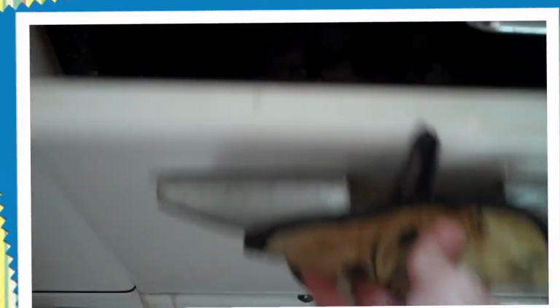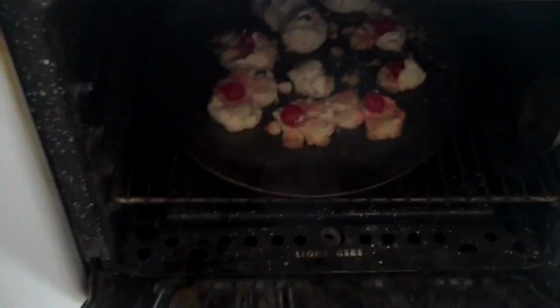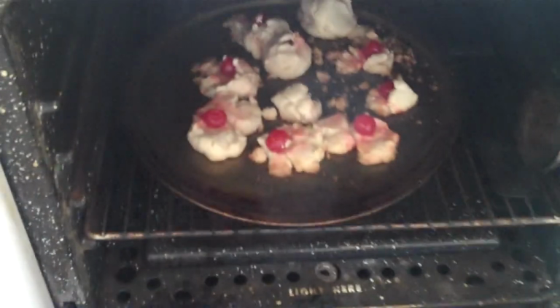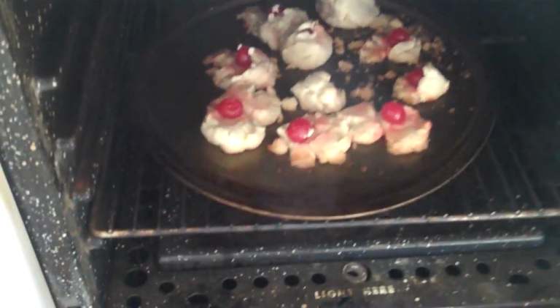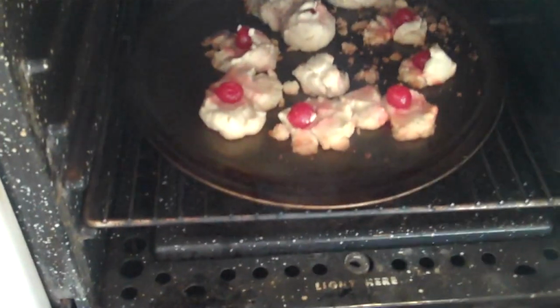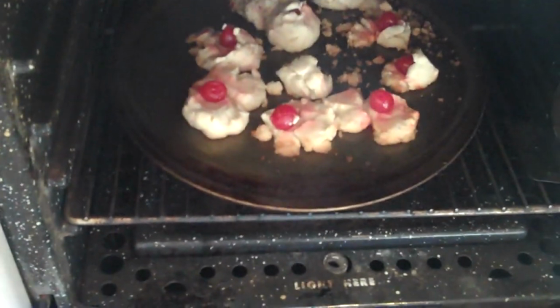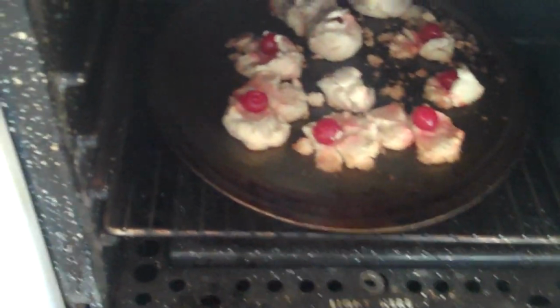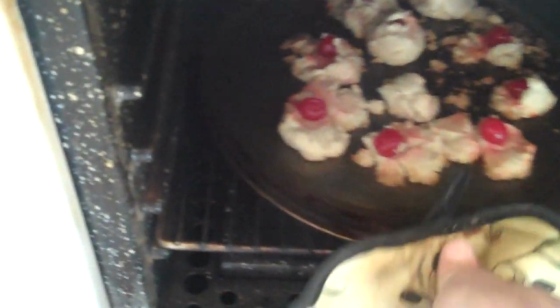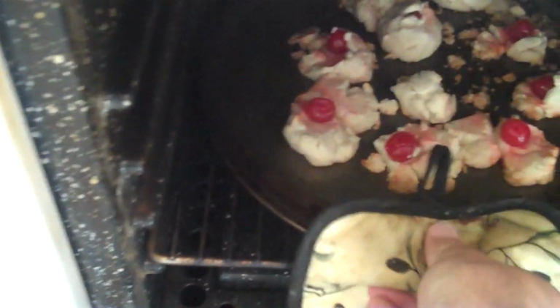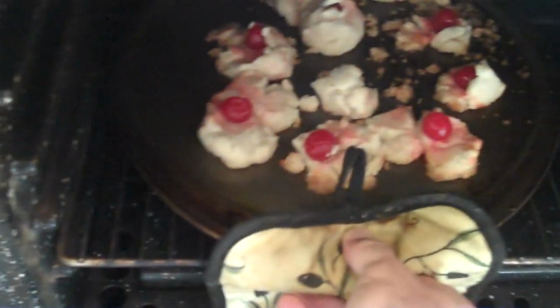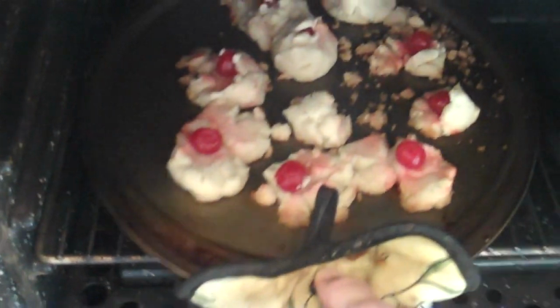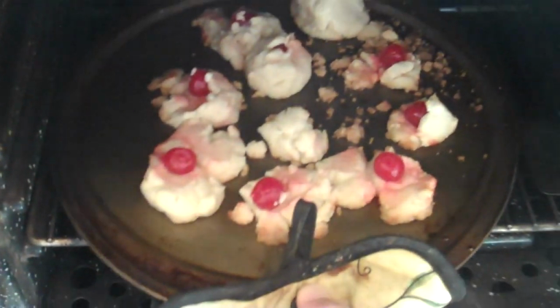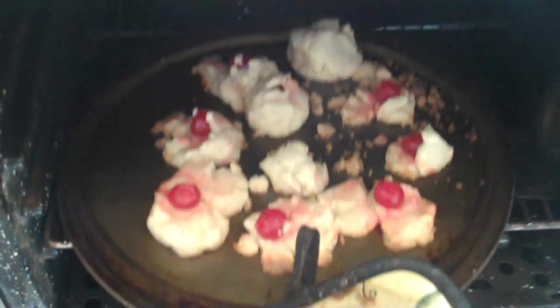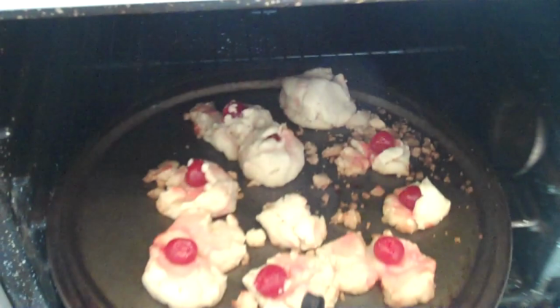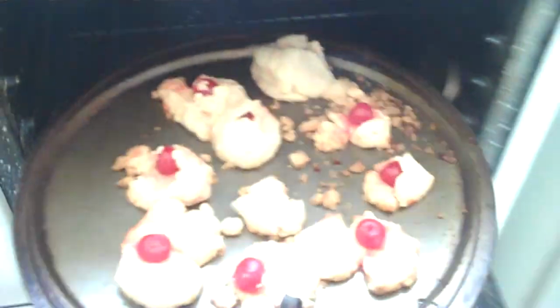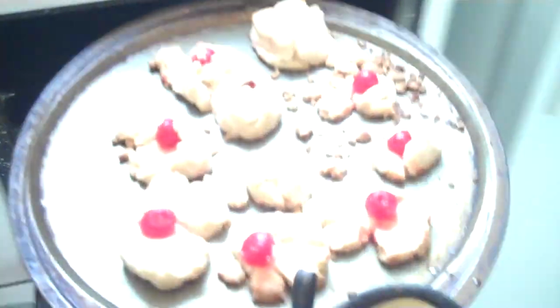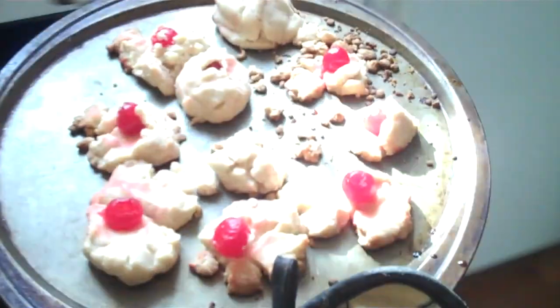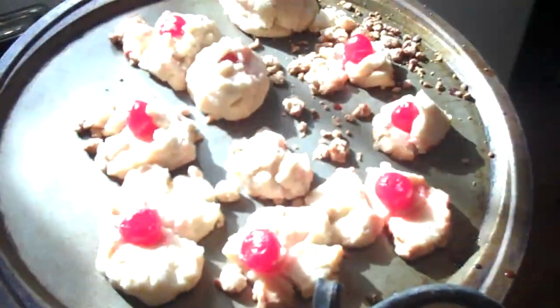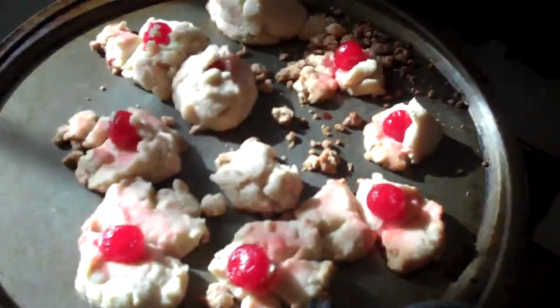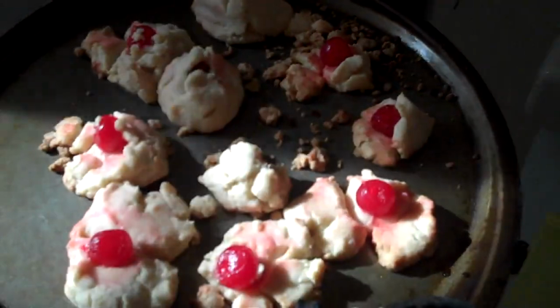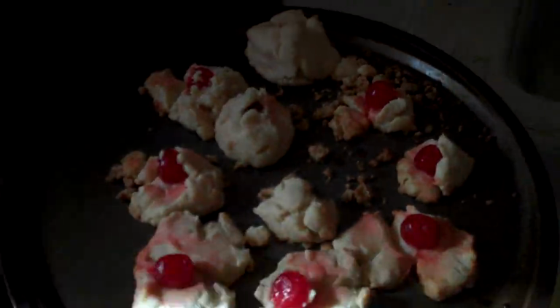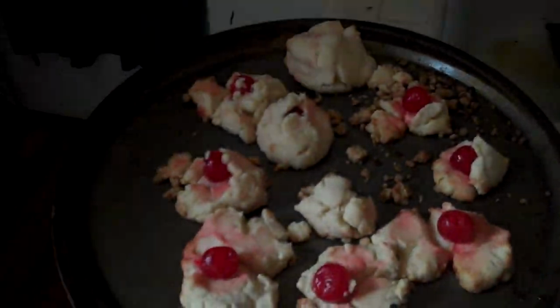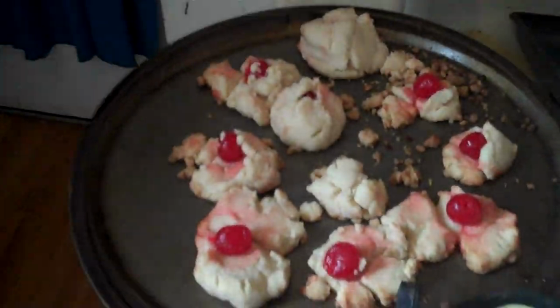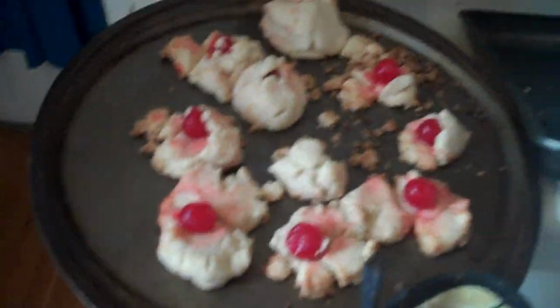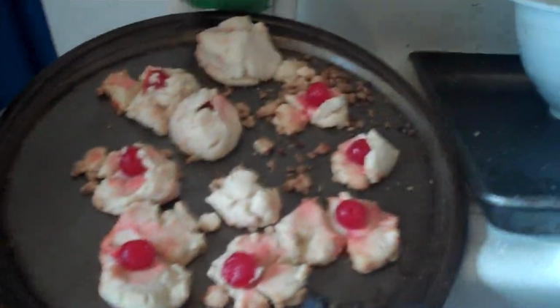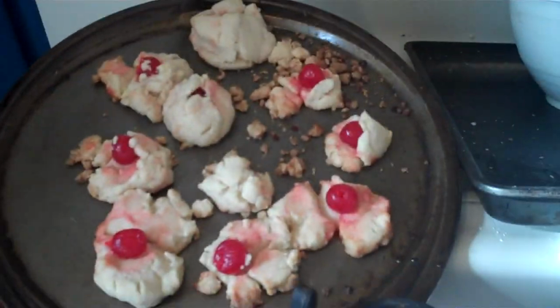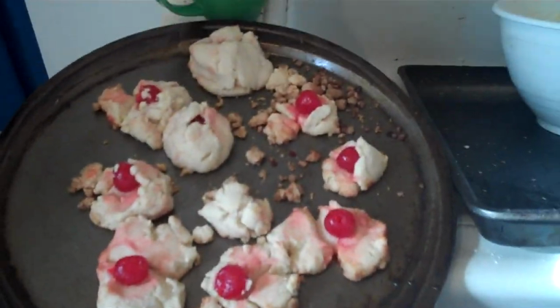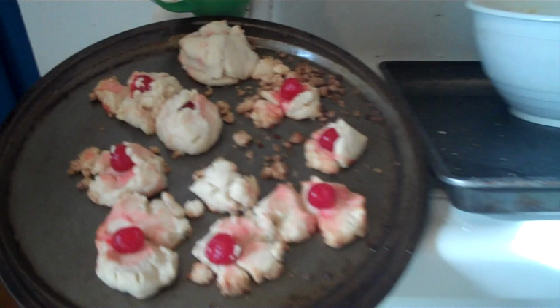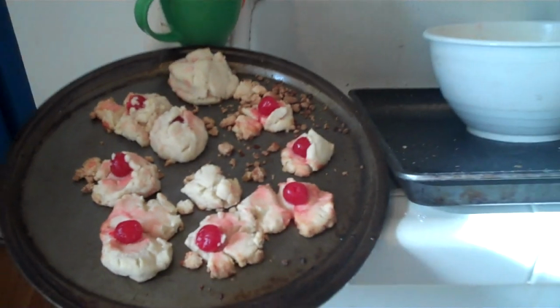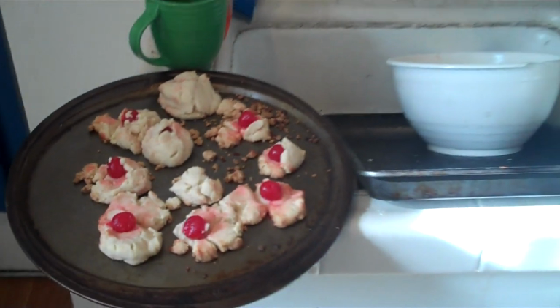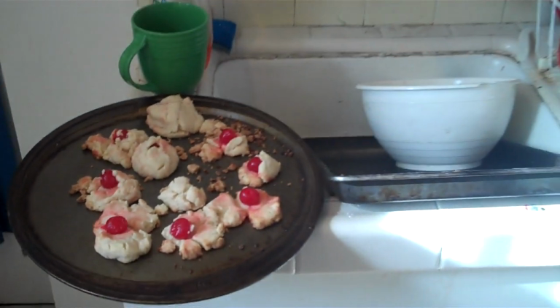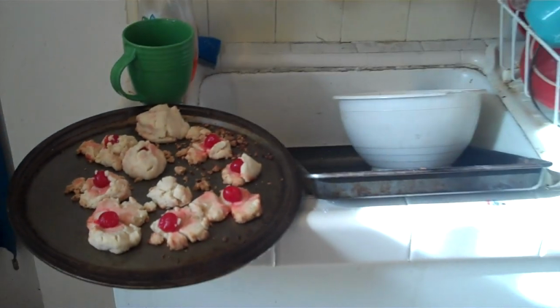Okay, let's see what we got. Looking pretty good. You see how they're just a little bit brown on the top? We're going to want to leave these here to cool down a bit.